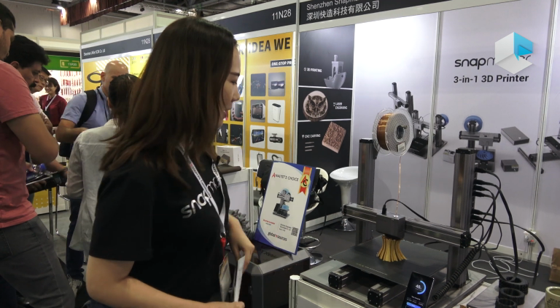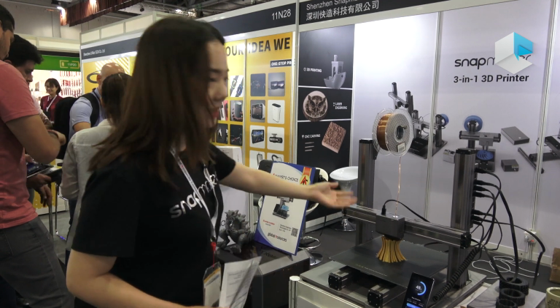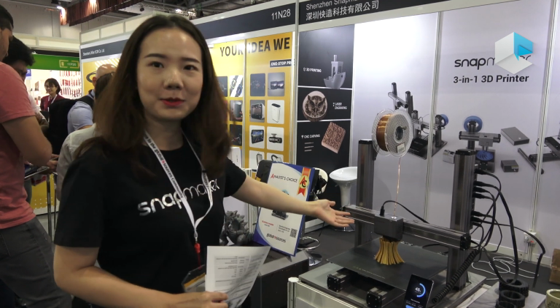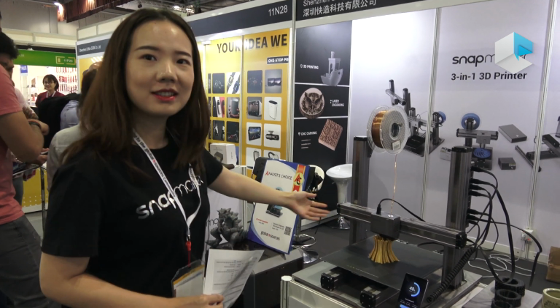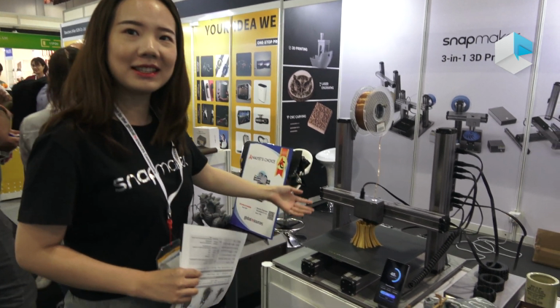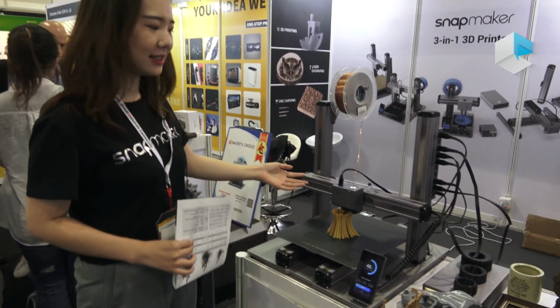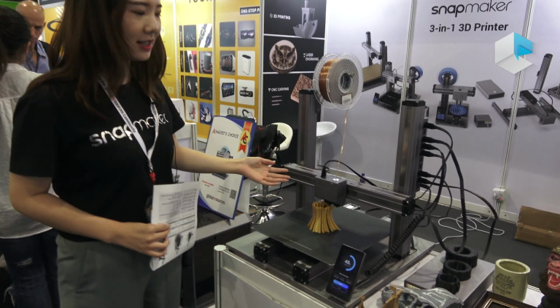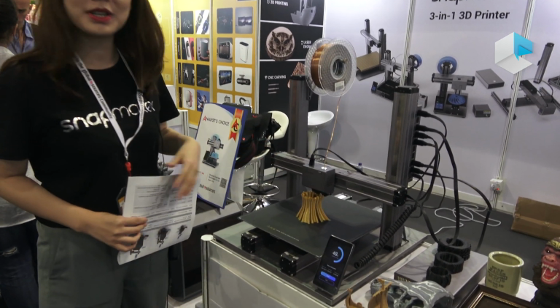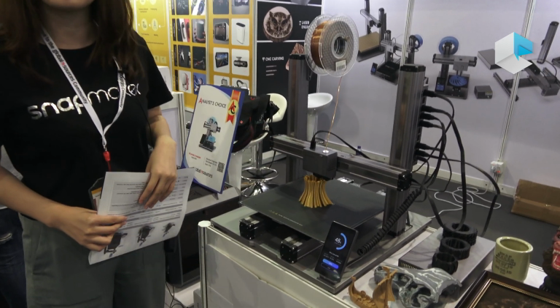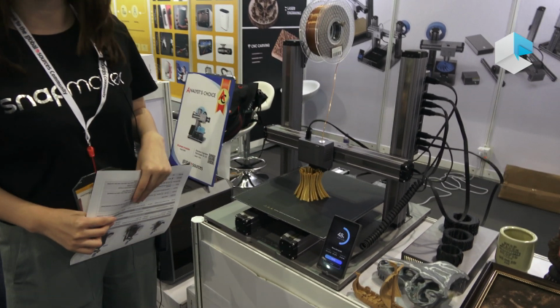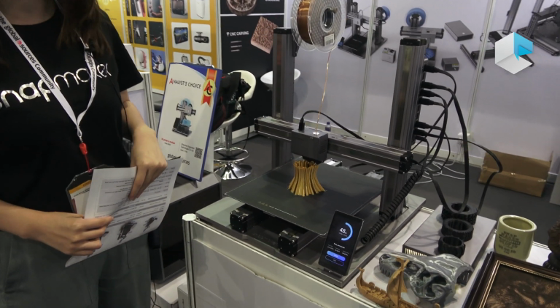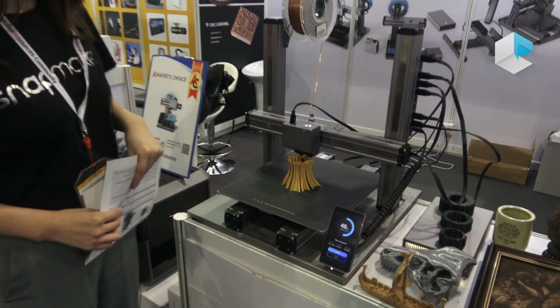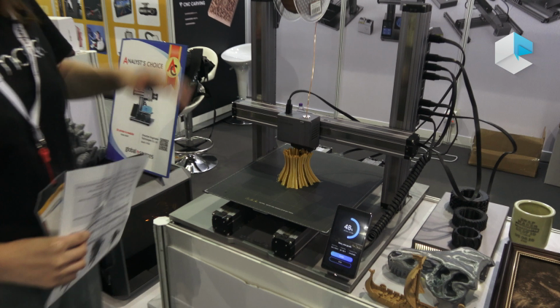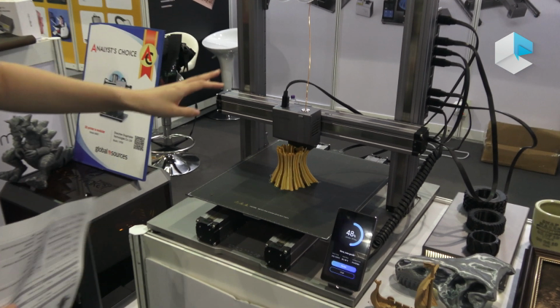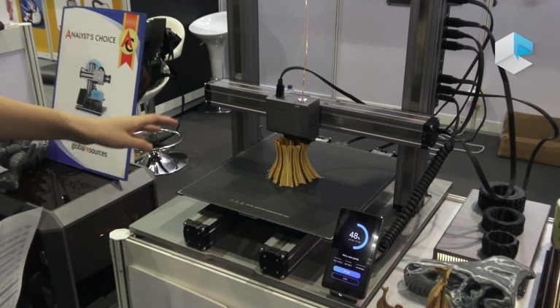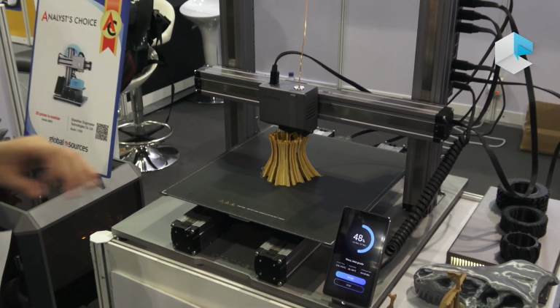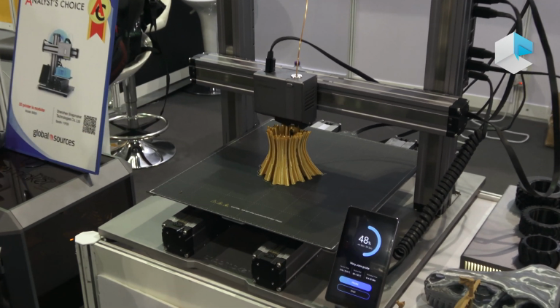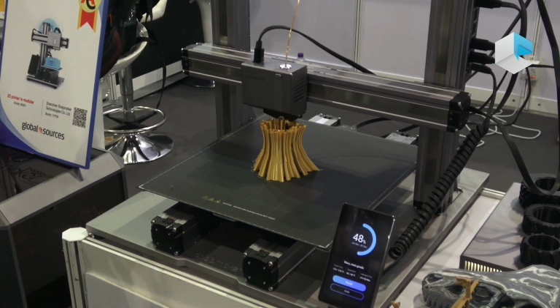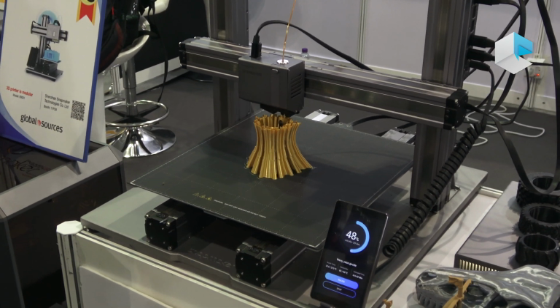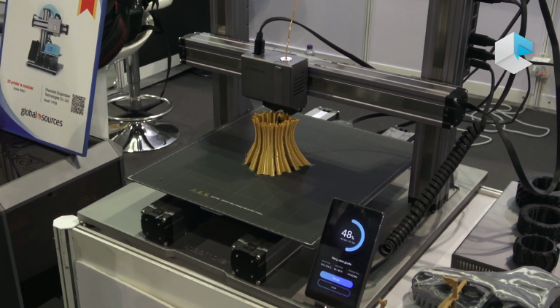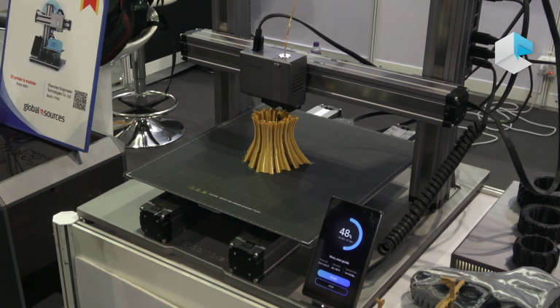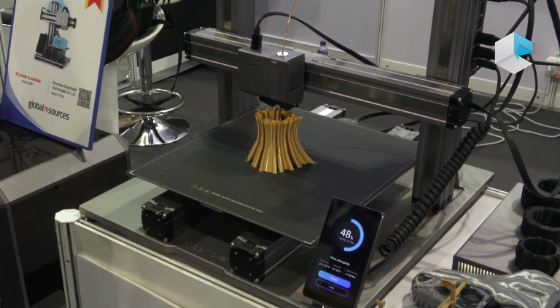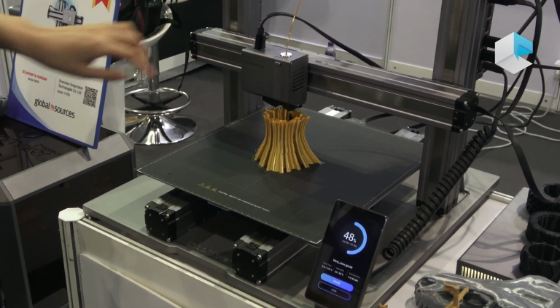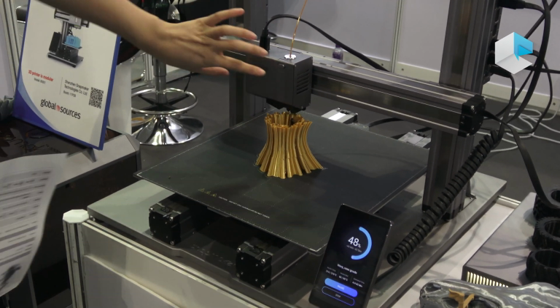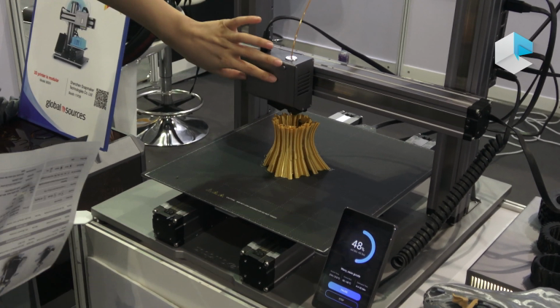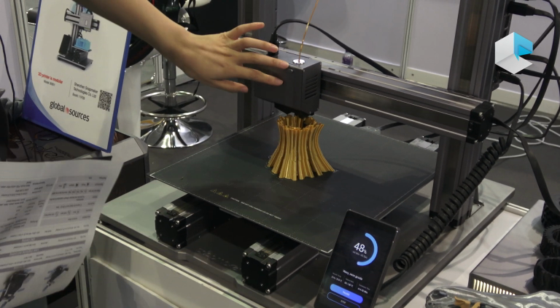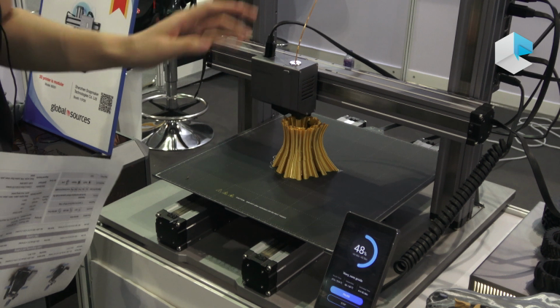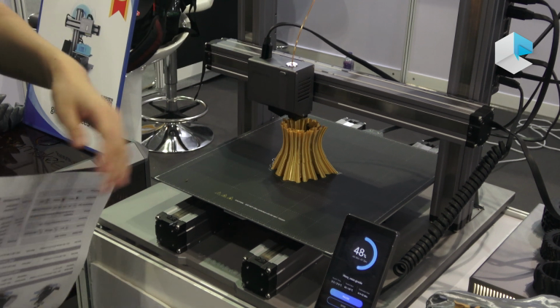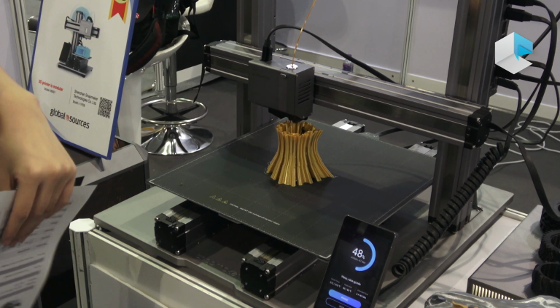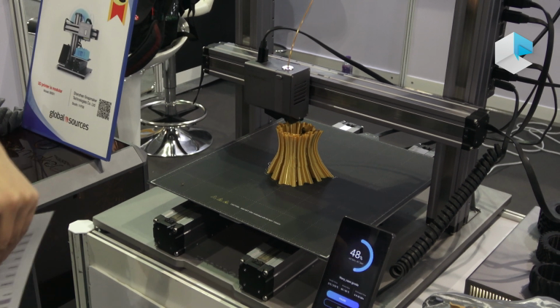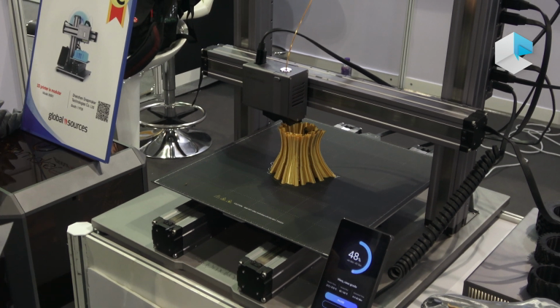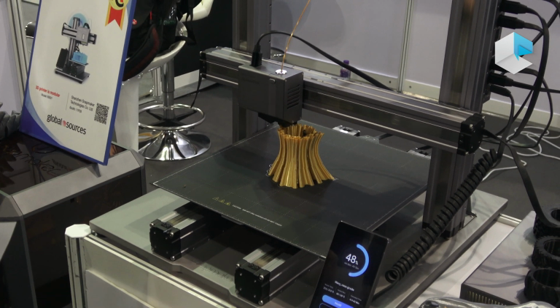Look at this one. This is a 3-in-1 3D printer. One machine comes with three working heads, which means it can do 3D printing, laser engraving, and CNC carving.